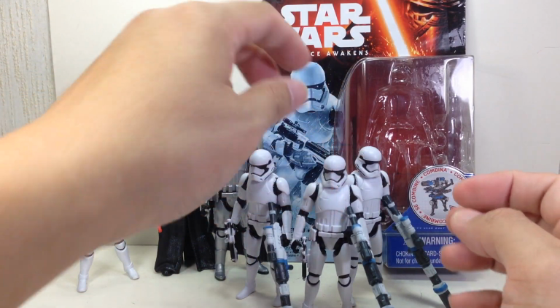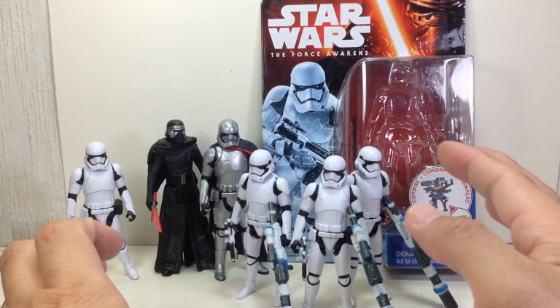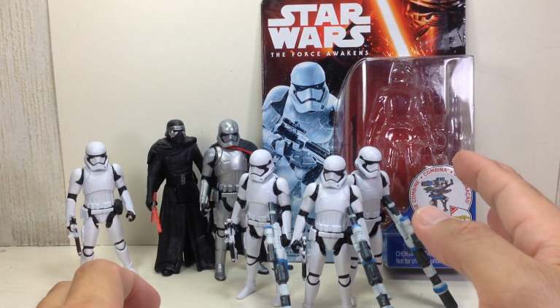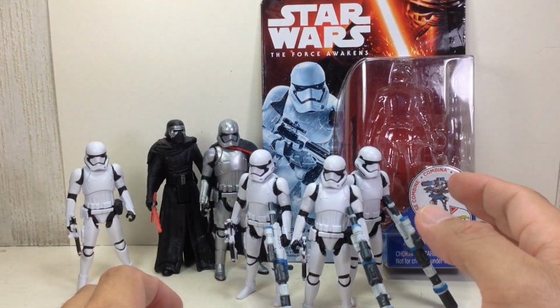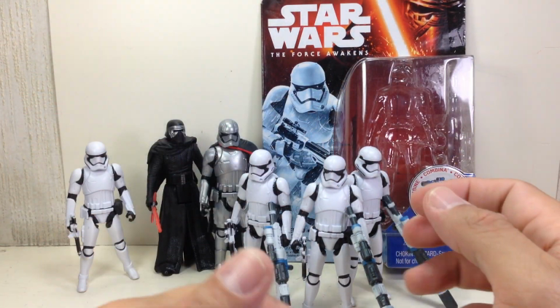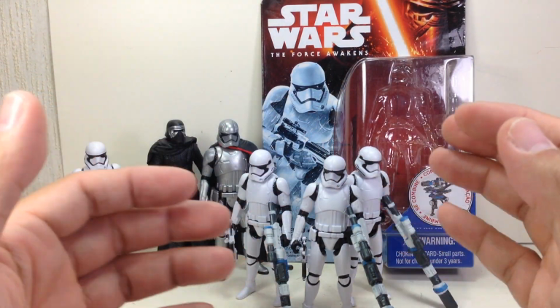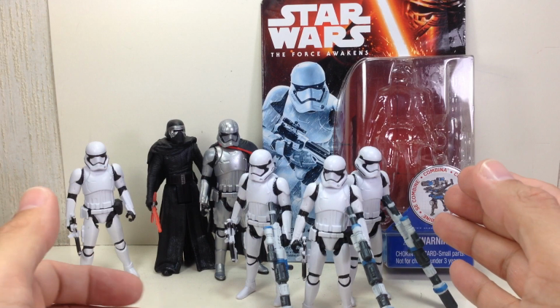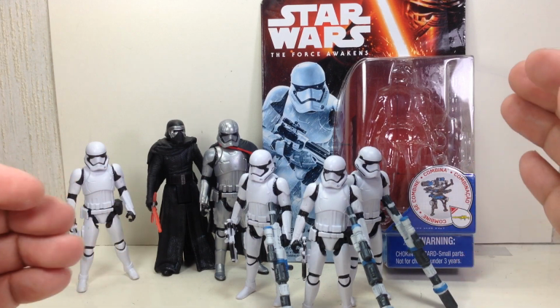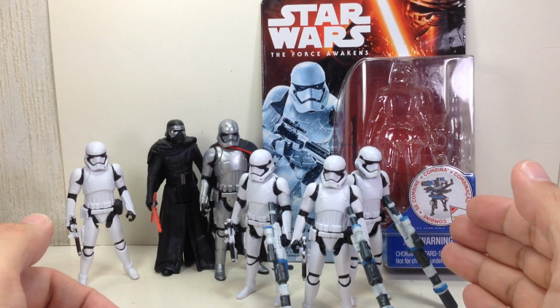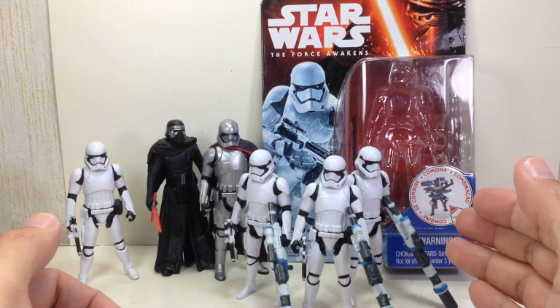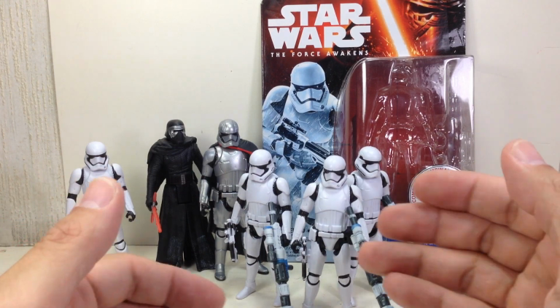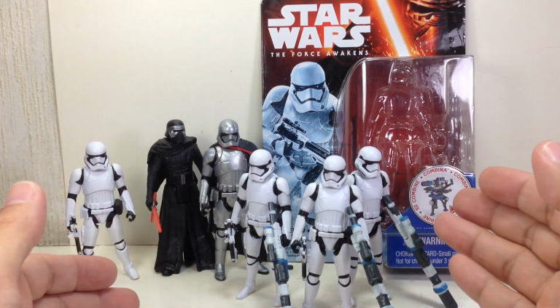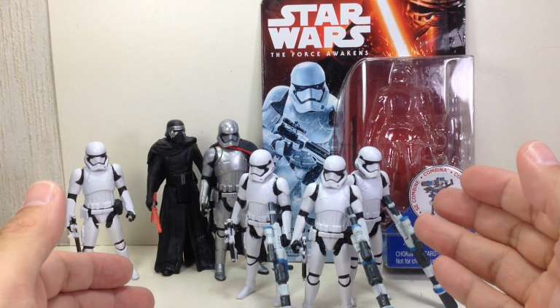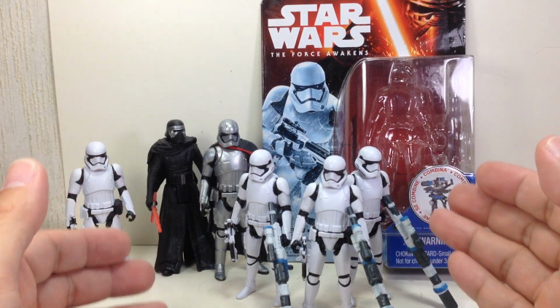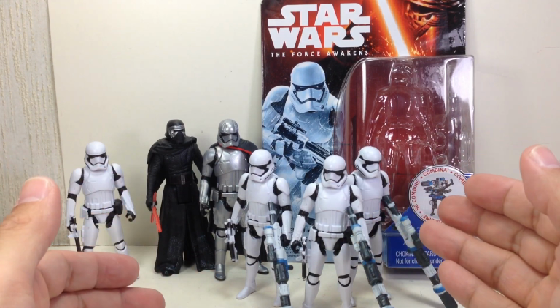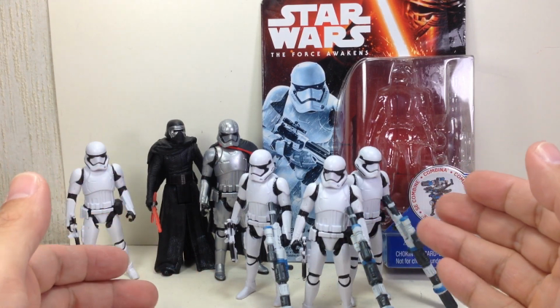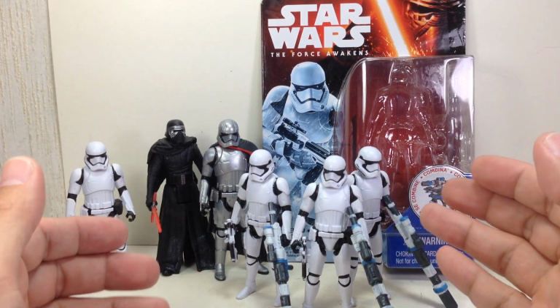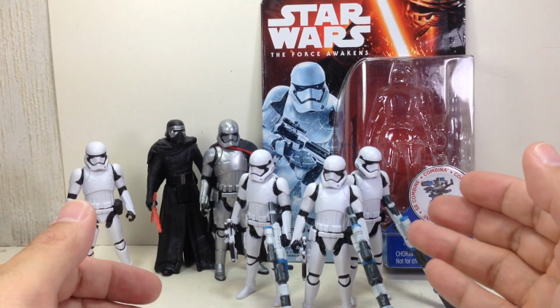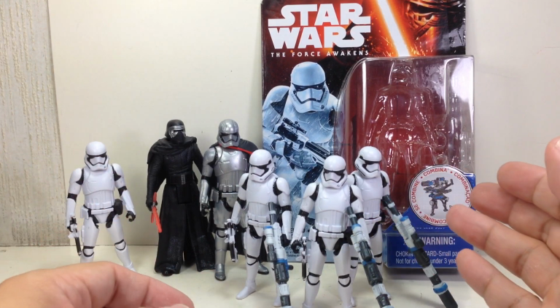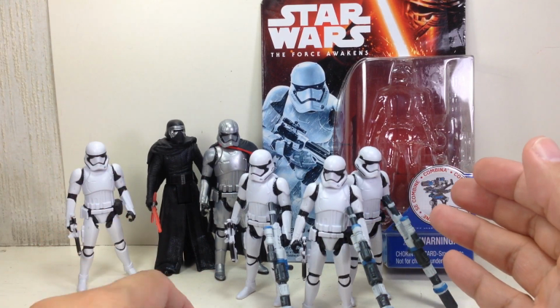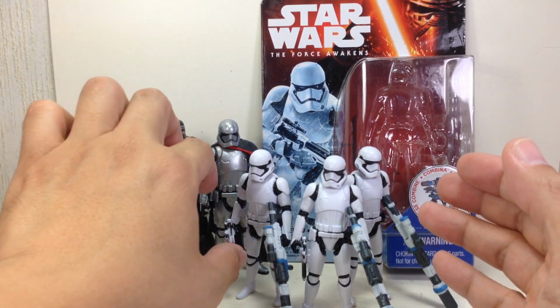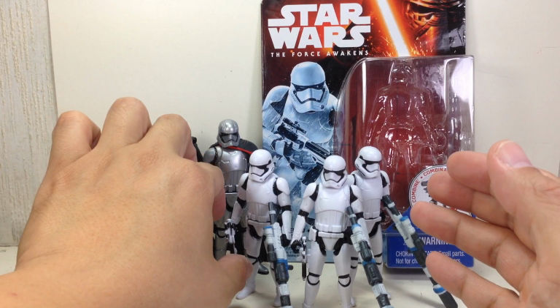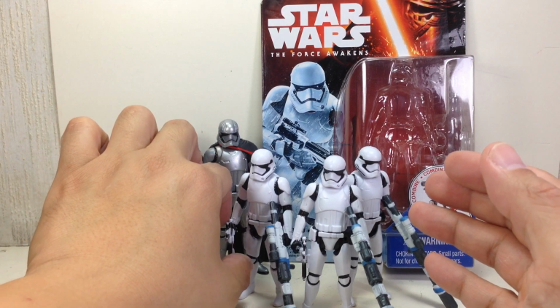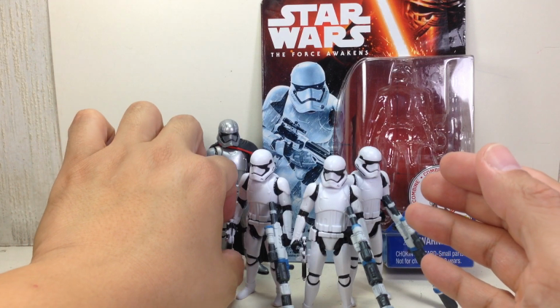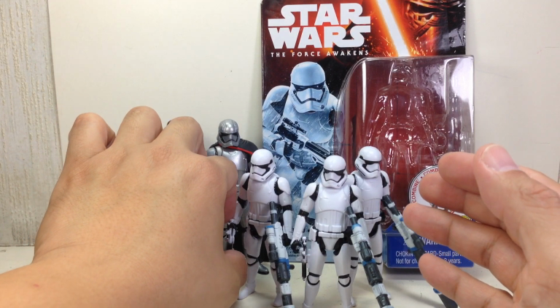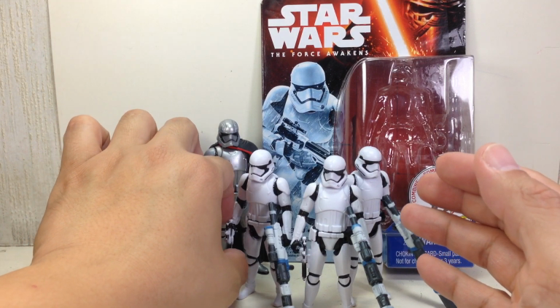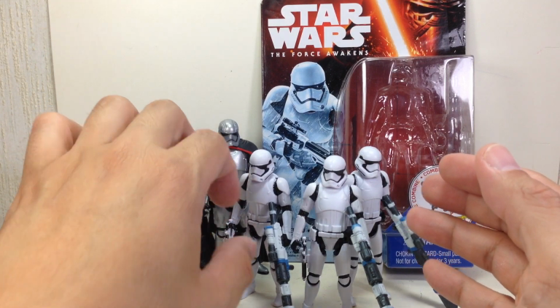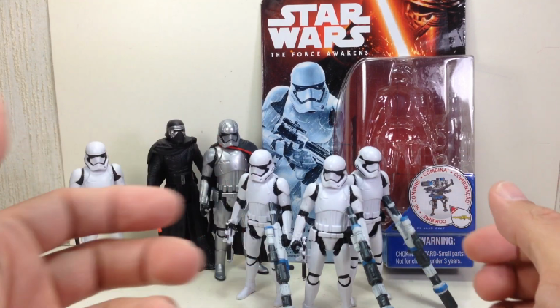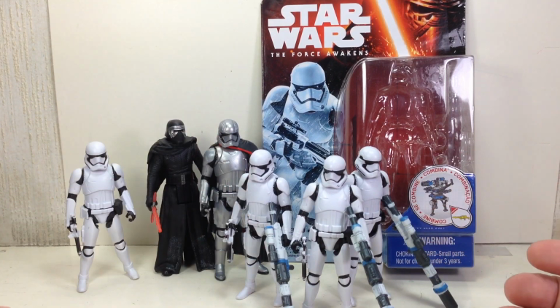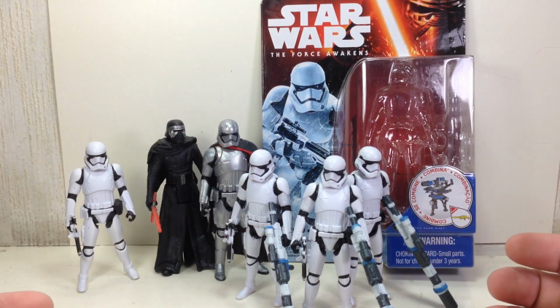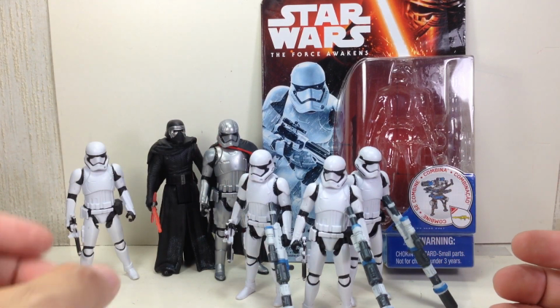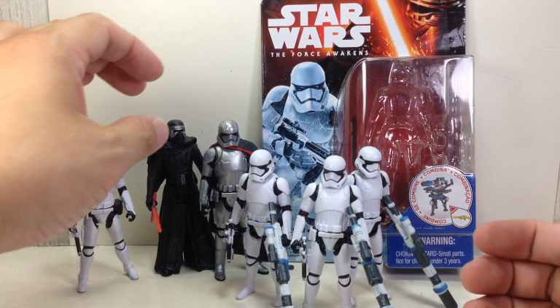Paint apps are exactly the same. The figure is exactly the same. Even the molded pieces are the same — they didn't change anything with this figure. They just repacked it, and figure fans are going to buy them anyway.